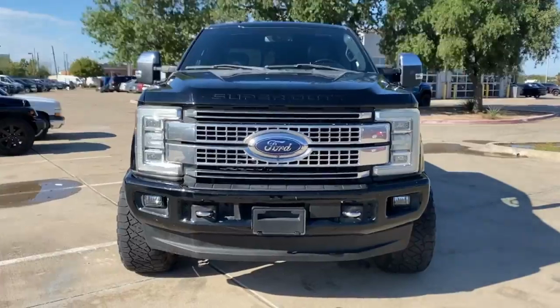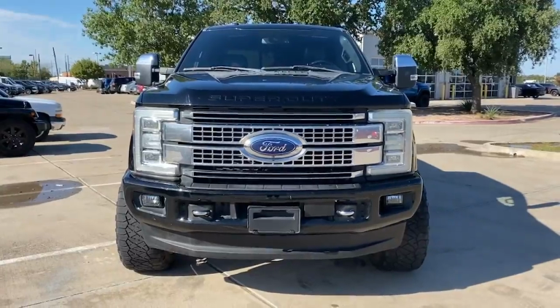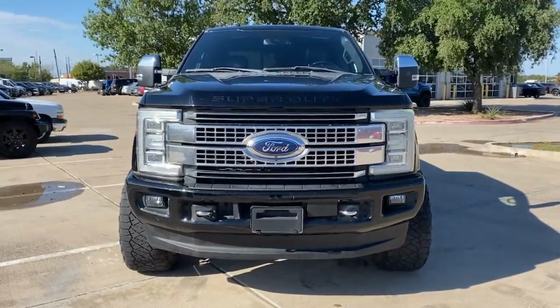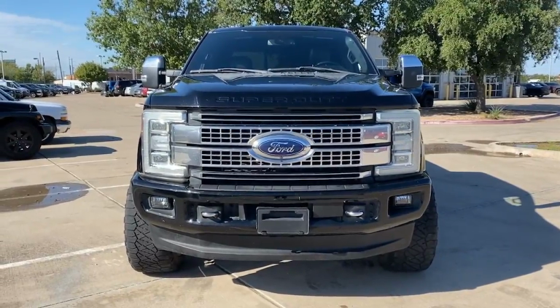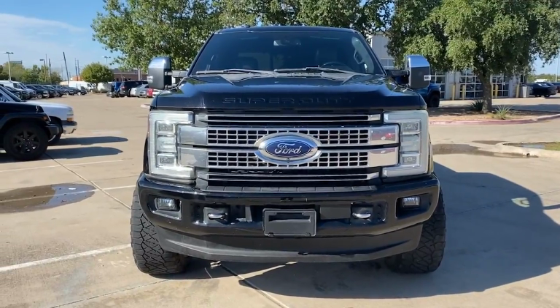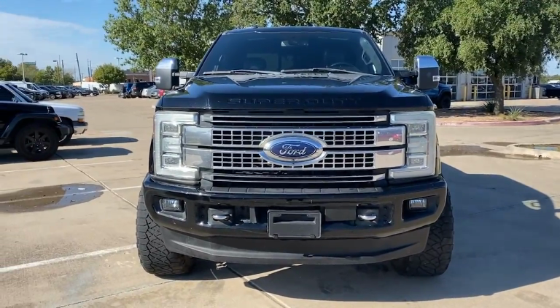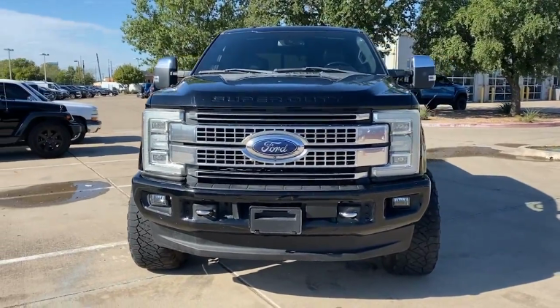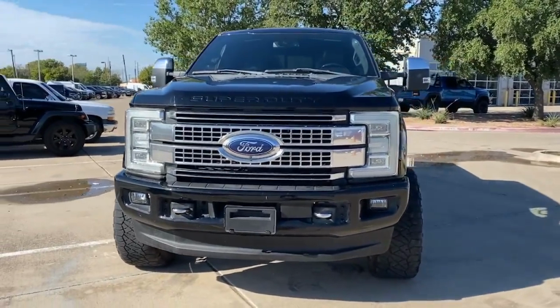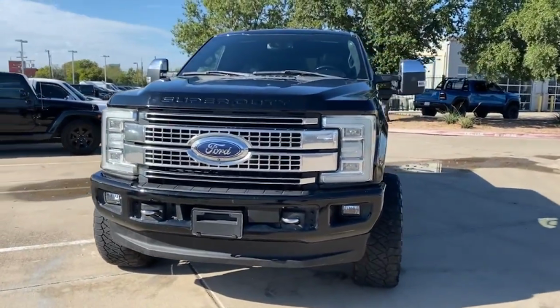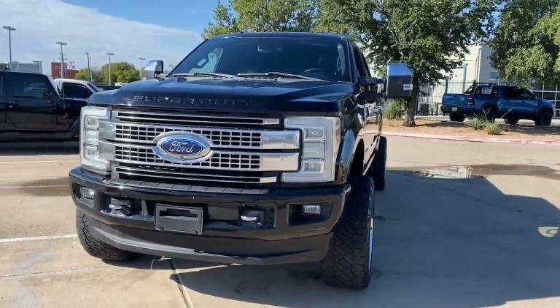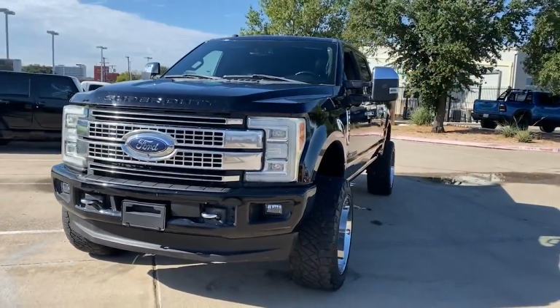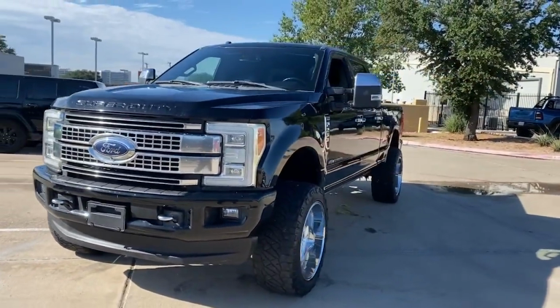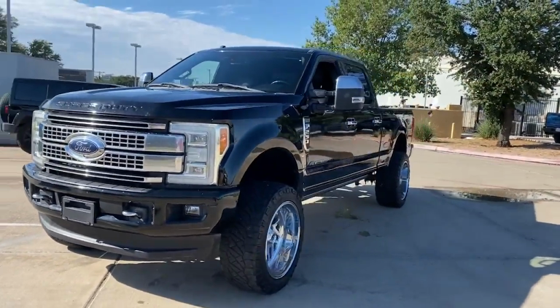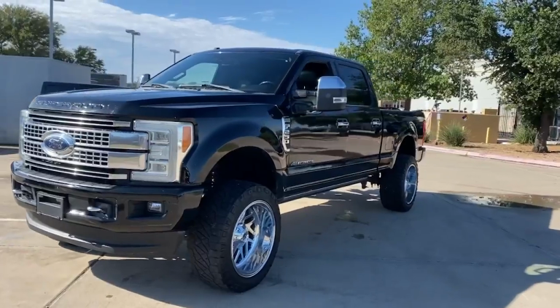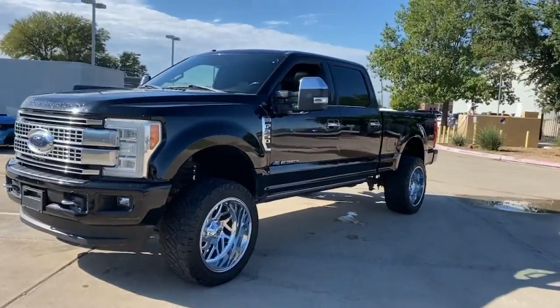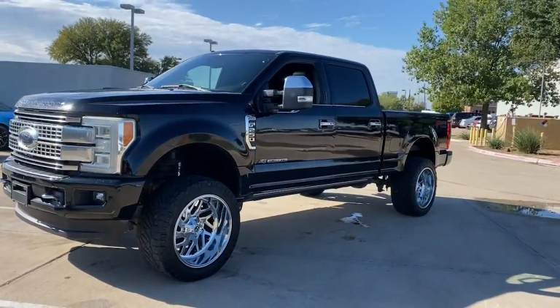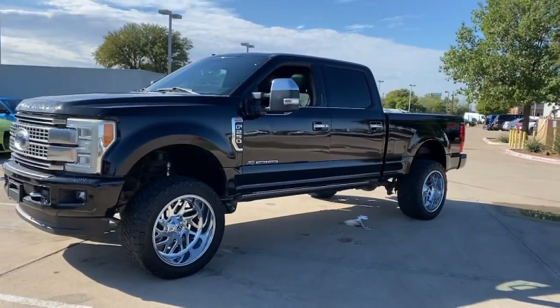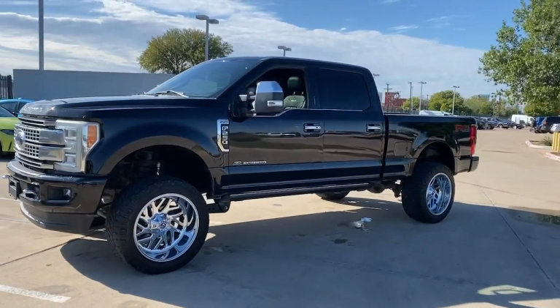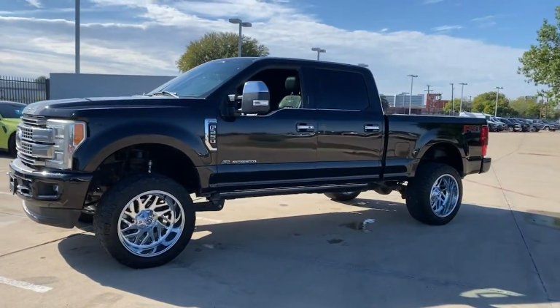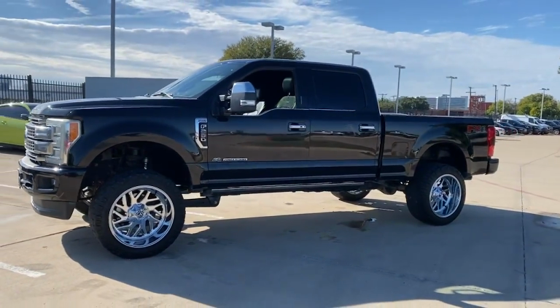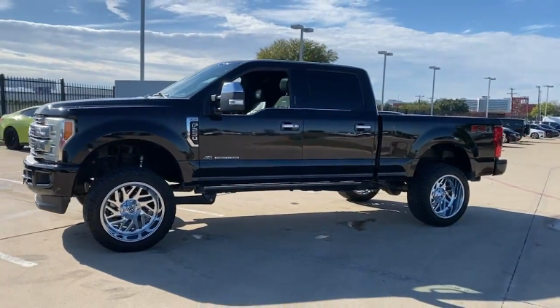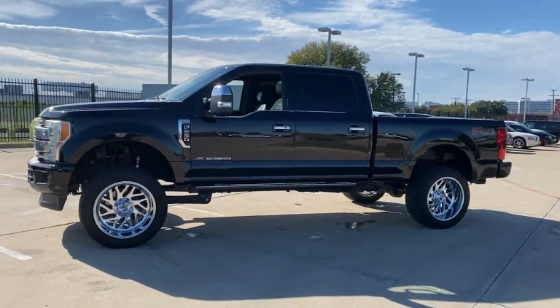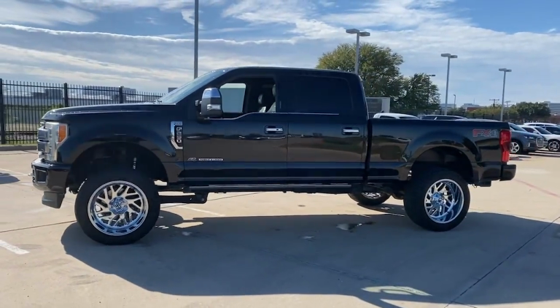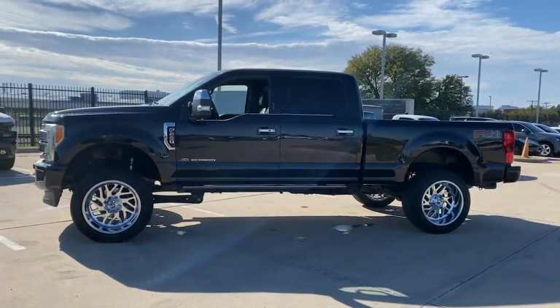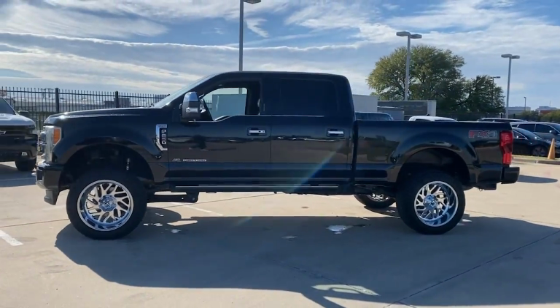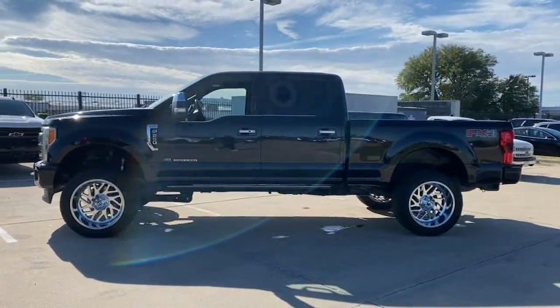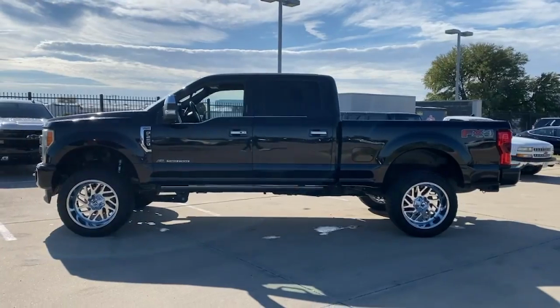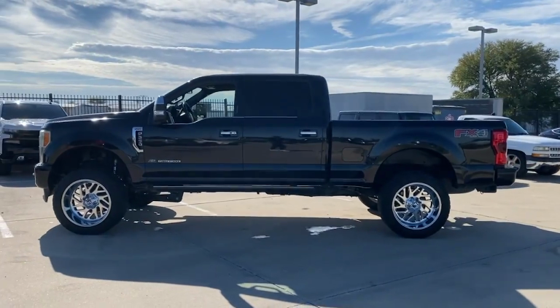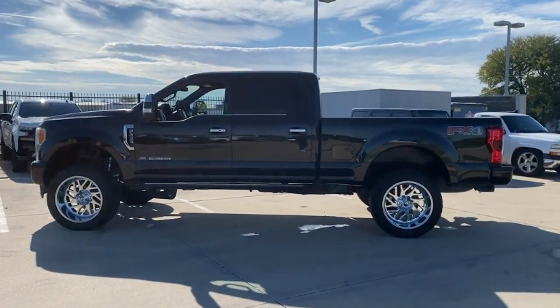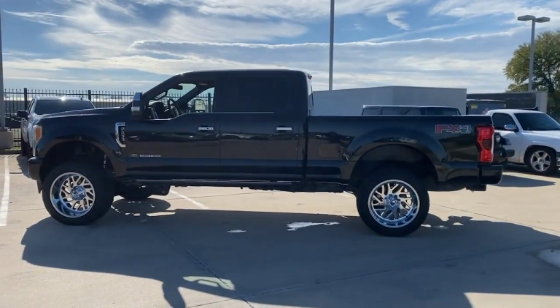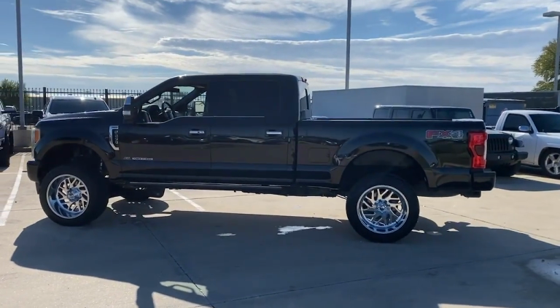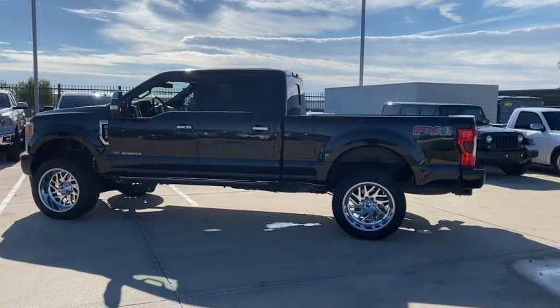Get into the 2017 Ford F-250. This vehicle is an outstanding buy with fewer than 150,000 miles on the odometer. If you're going to do it, do it right.